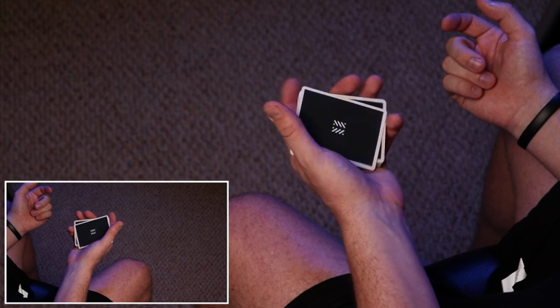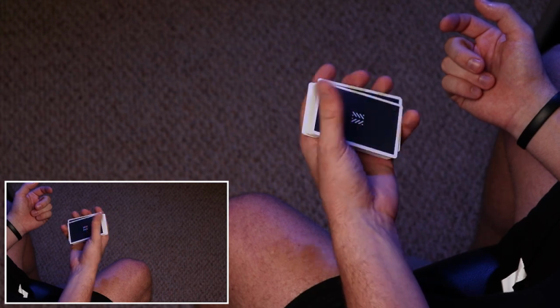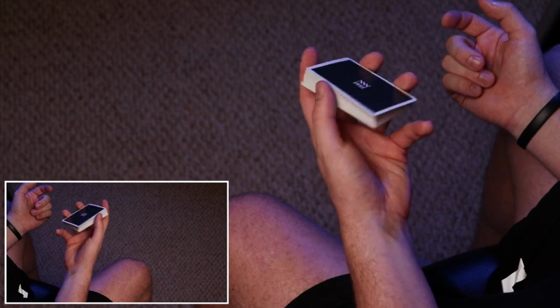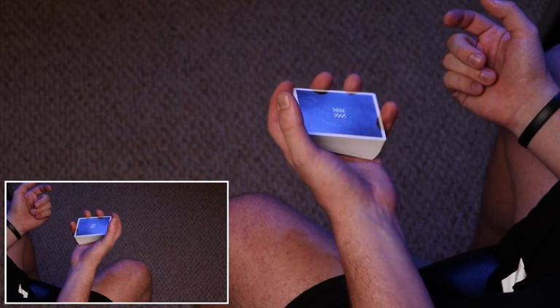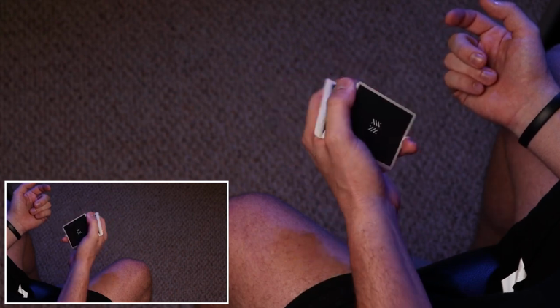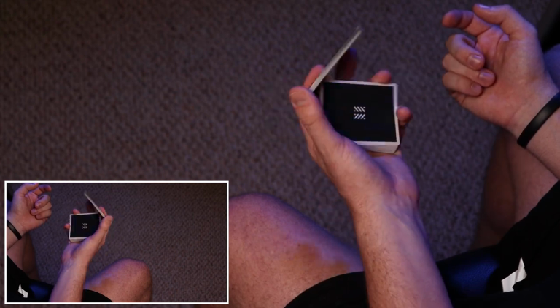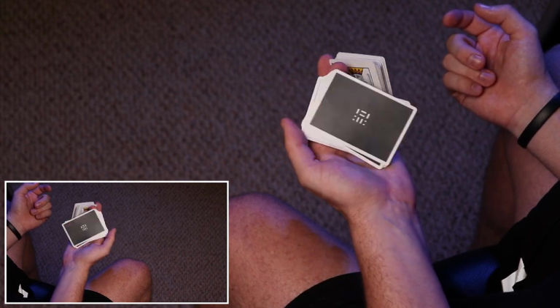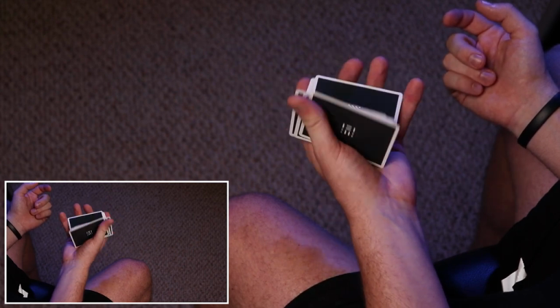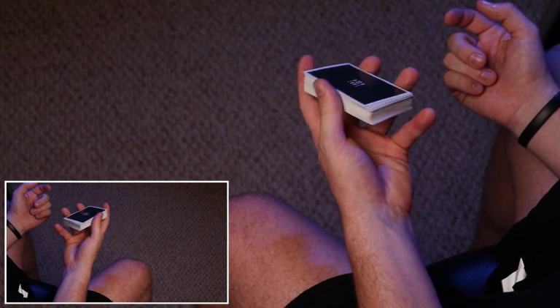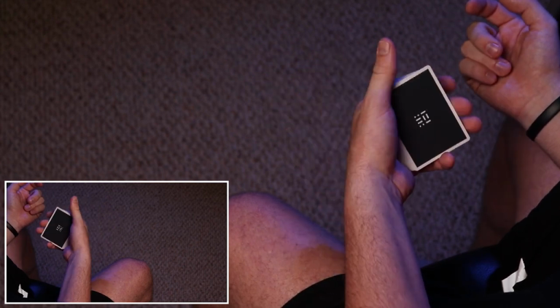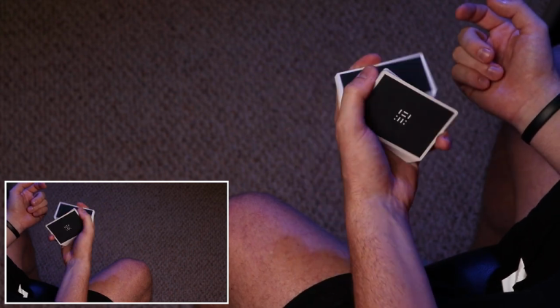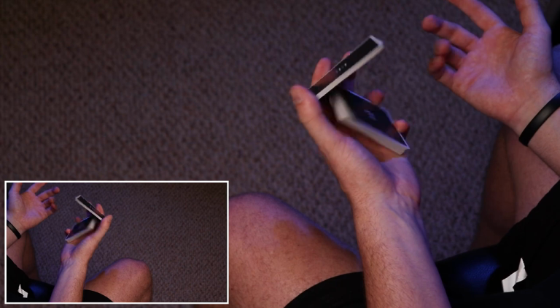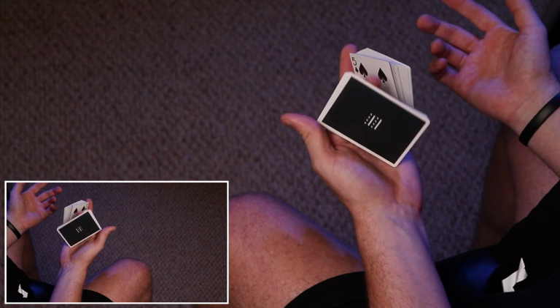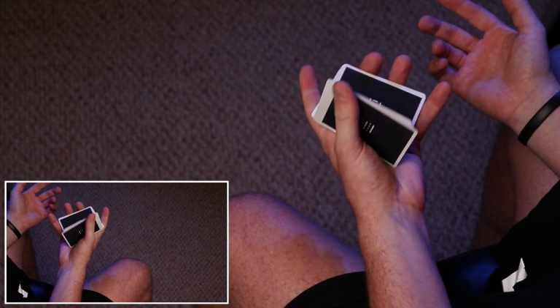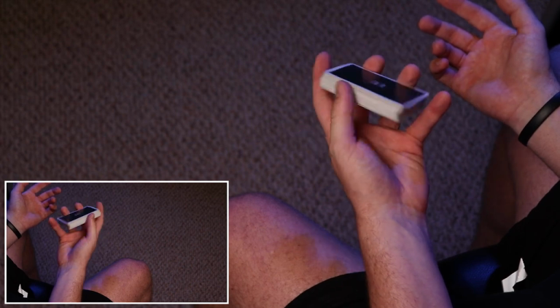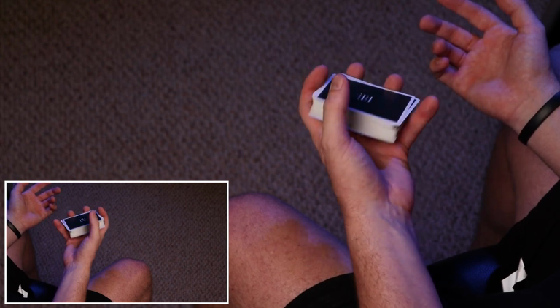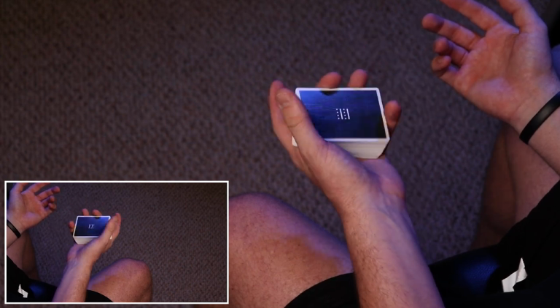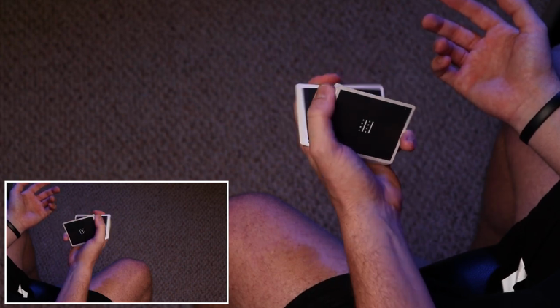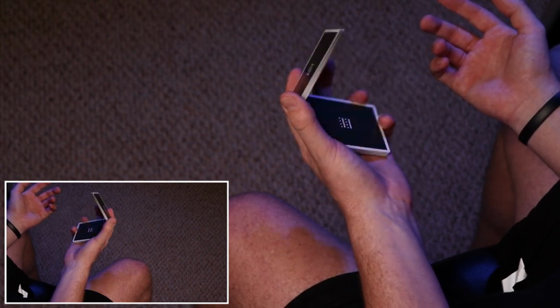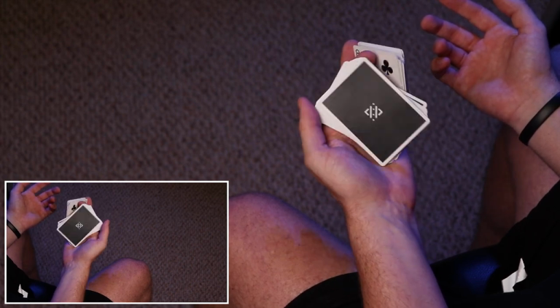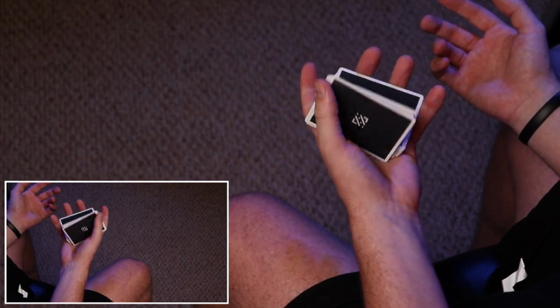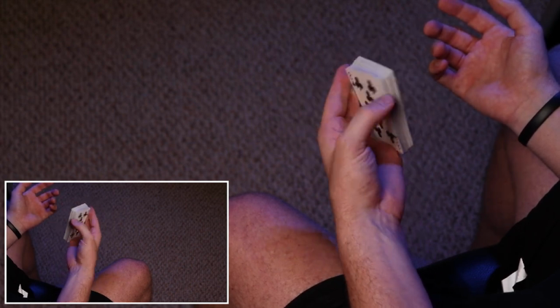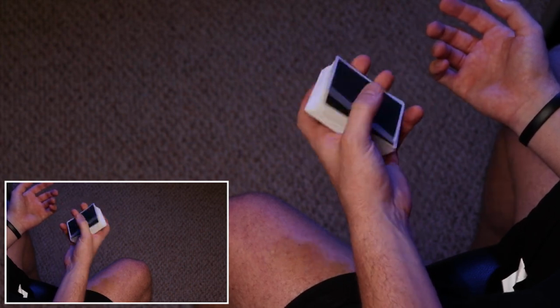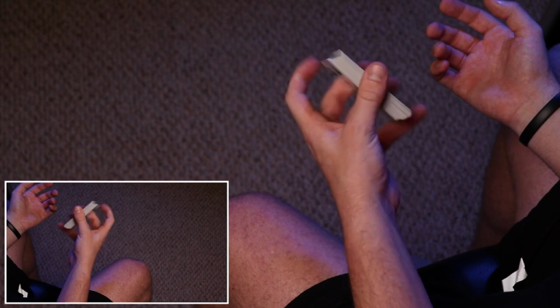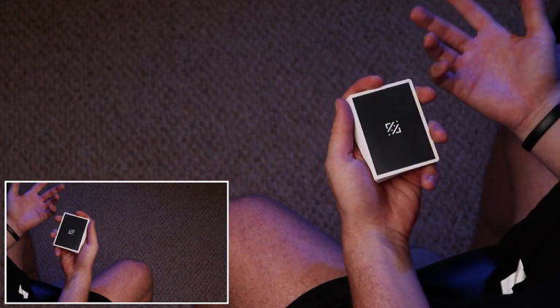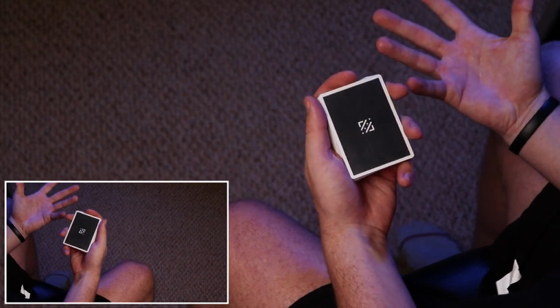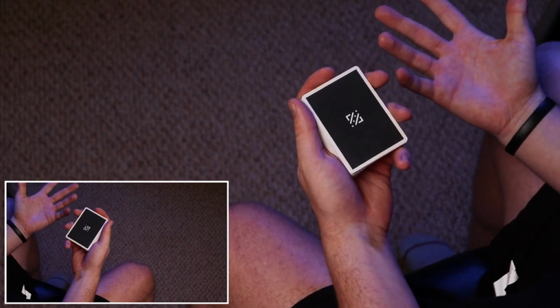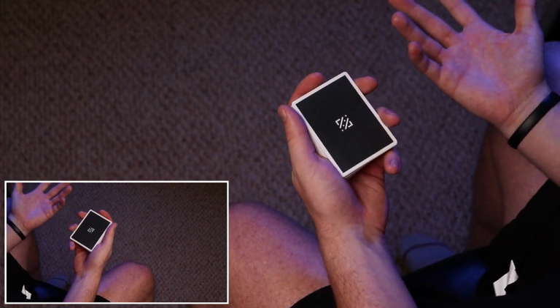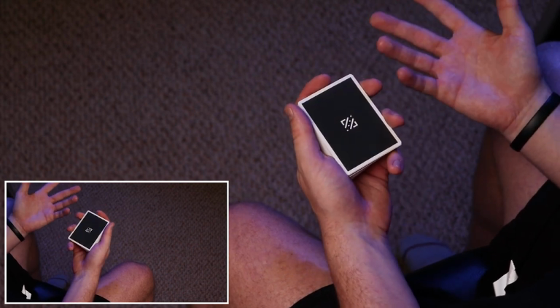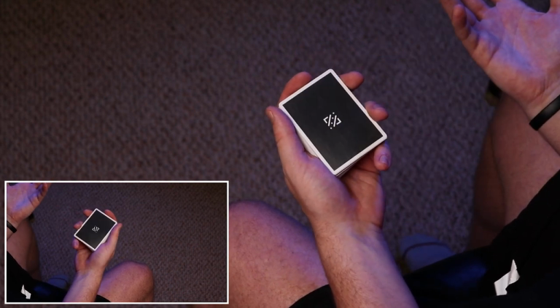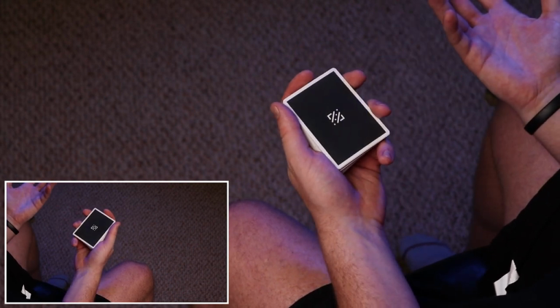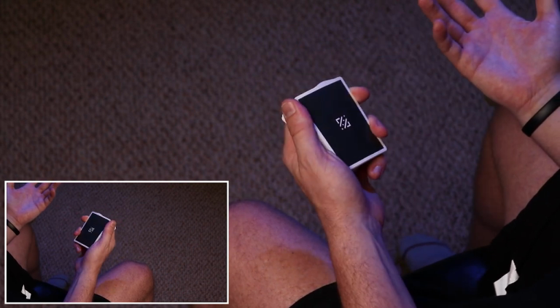It reminds me of a flip-flop motion, or the sound your flip-flops make when you walk on the concrete or the sand and they flop against your heel. But I'll do it one more time in slow motion, and that's the tutorial for Flip Flop.